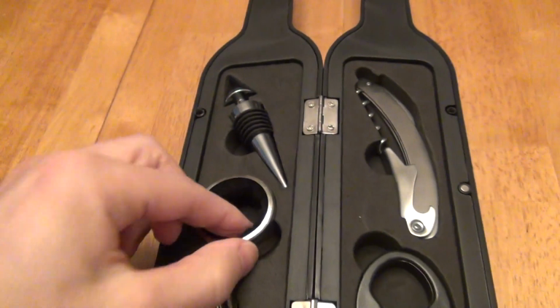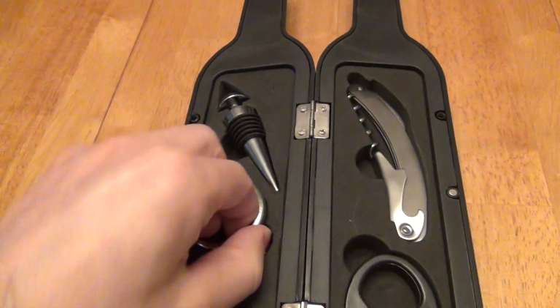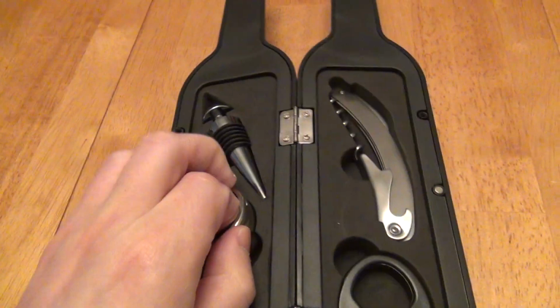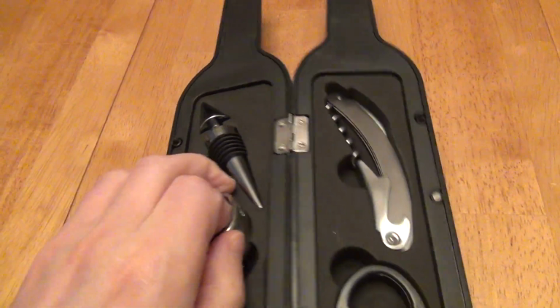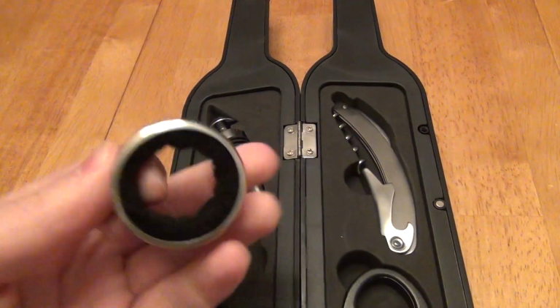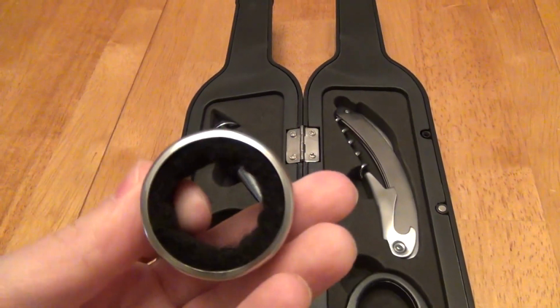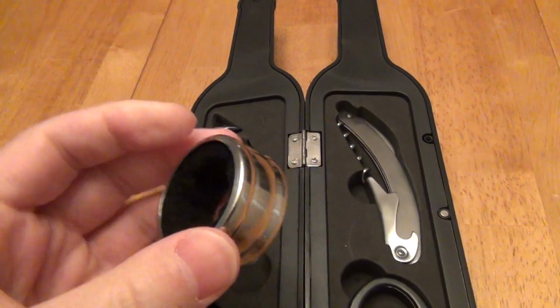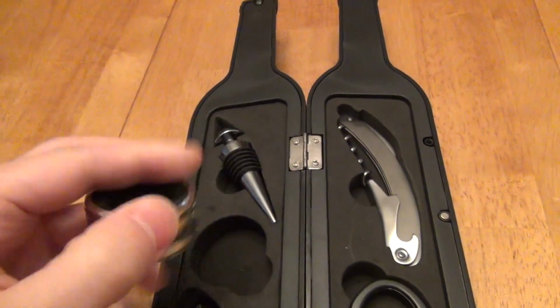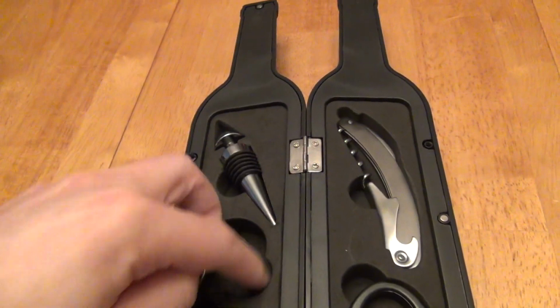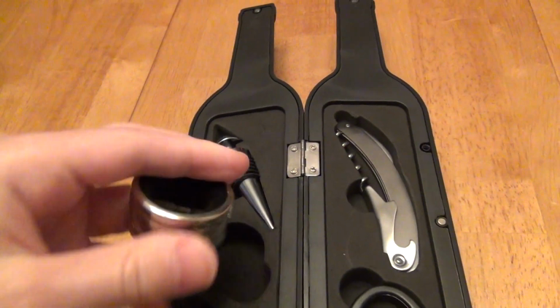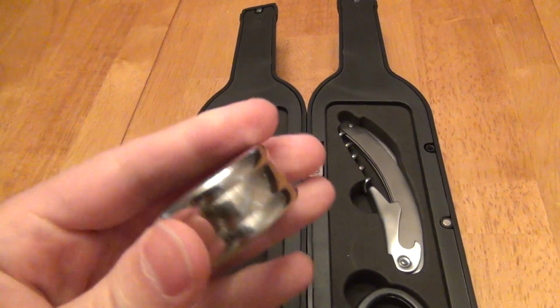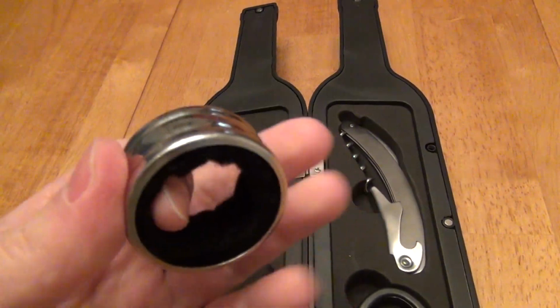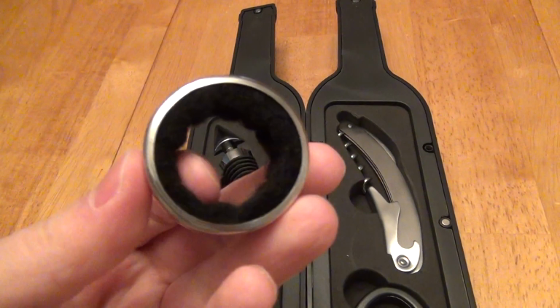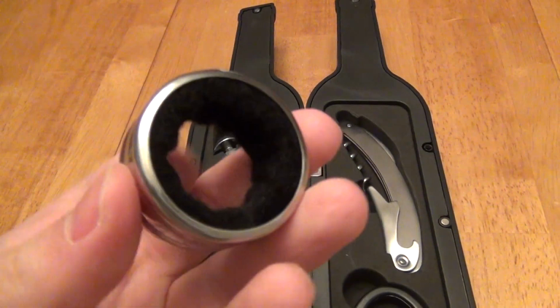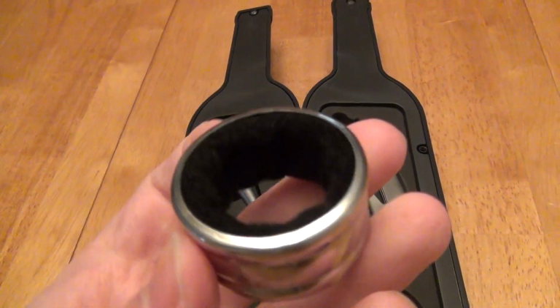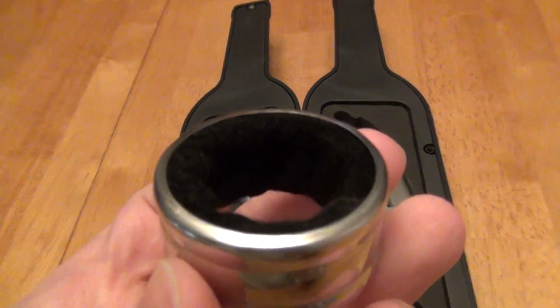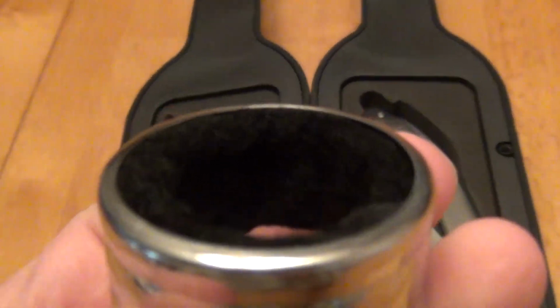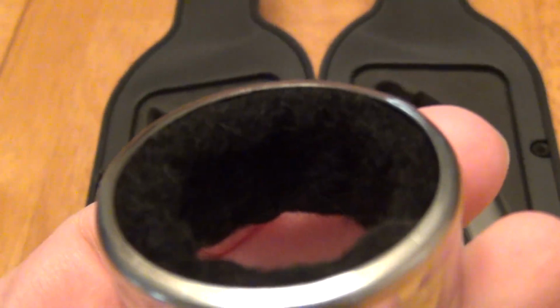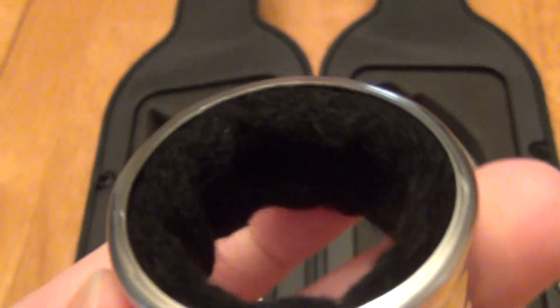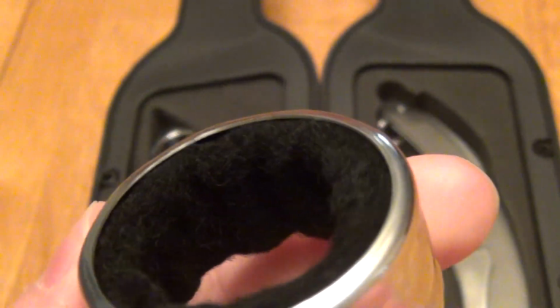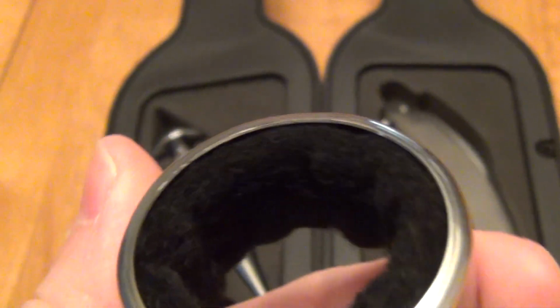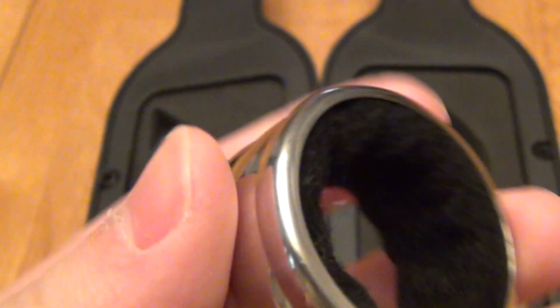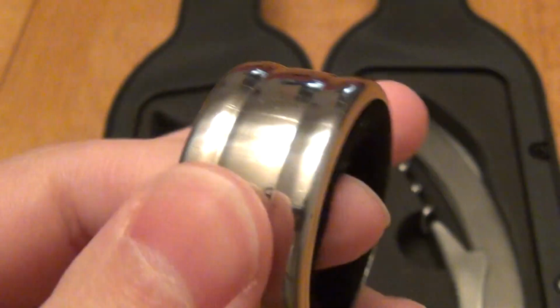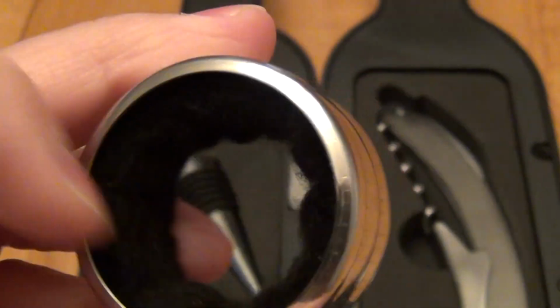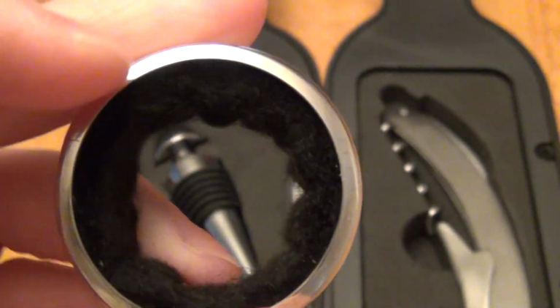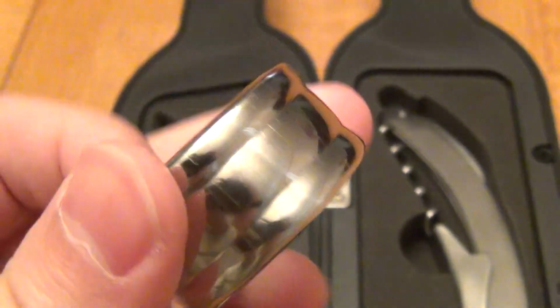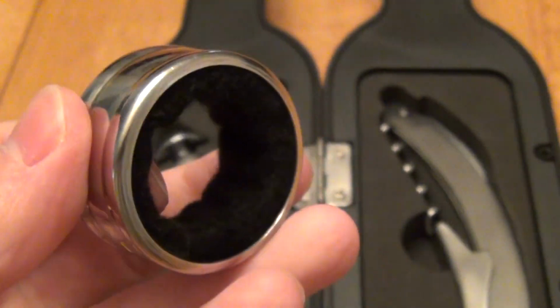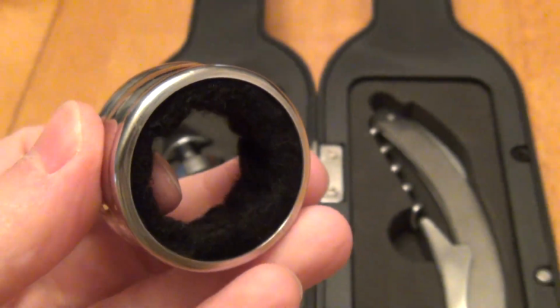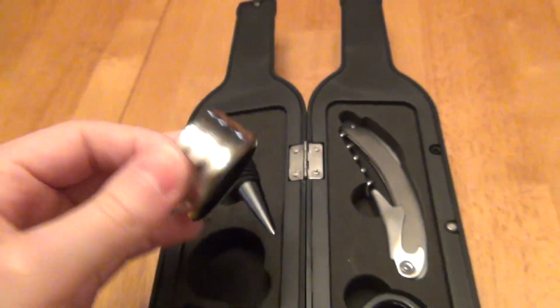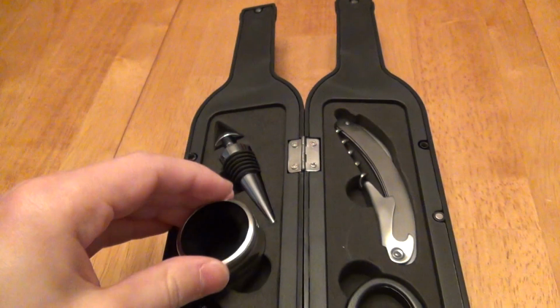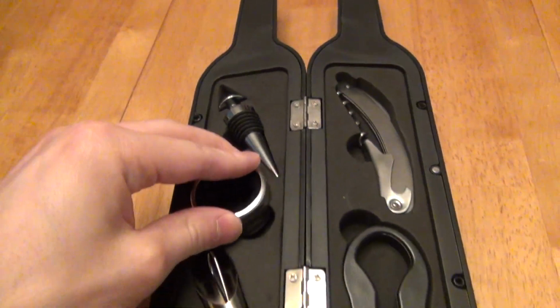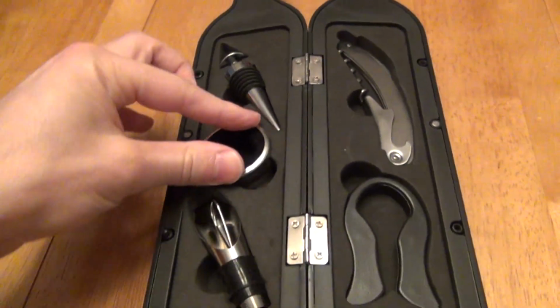You have a drip stopper right here. These fit fairly snugly inside, but you can definitely put them back. There's material in here to catch wine drips. Let's go ahead and put that back.